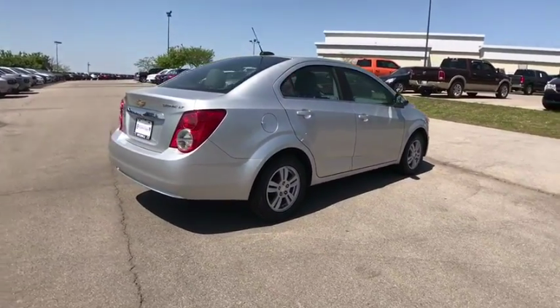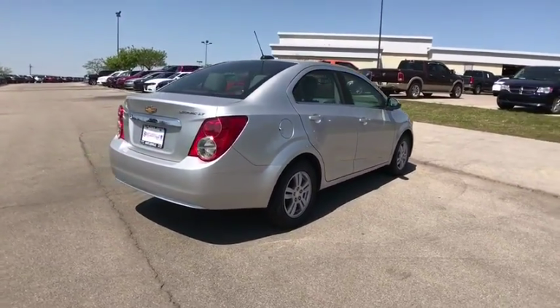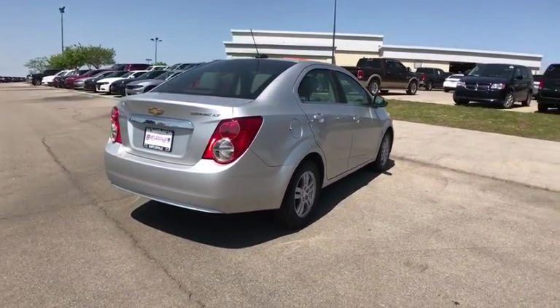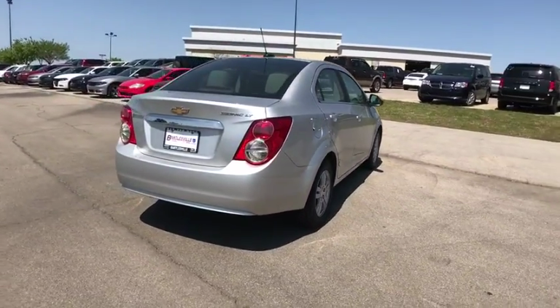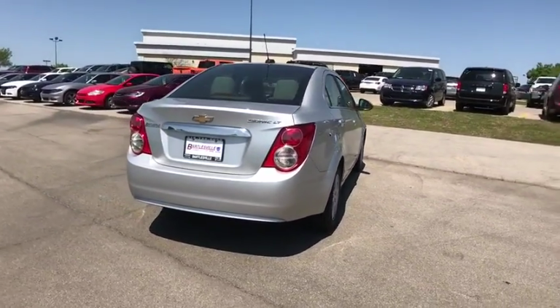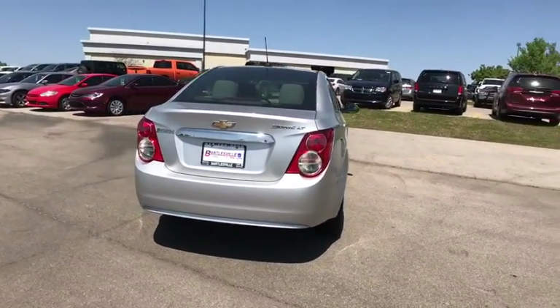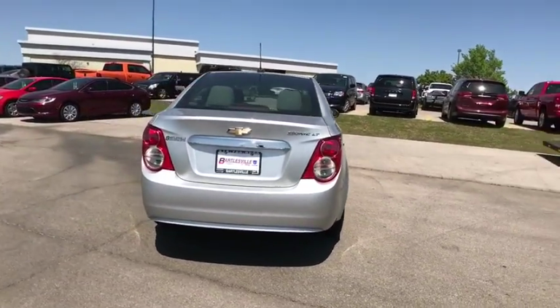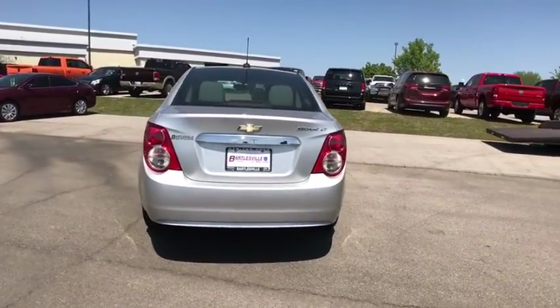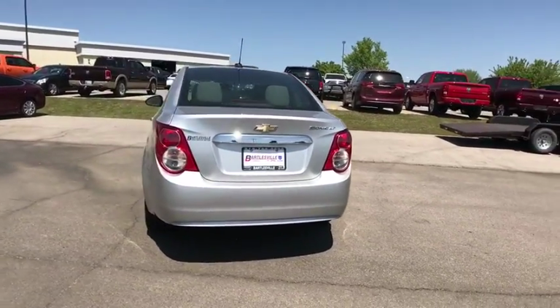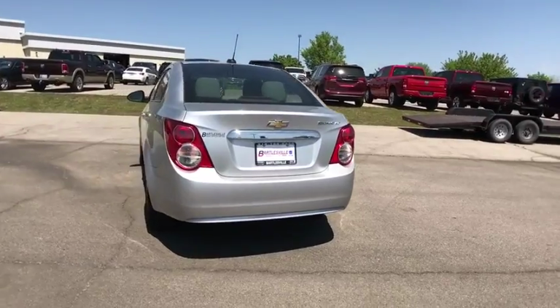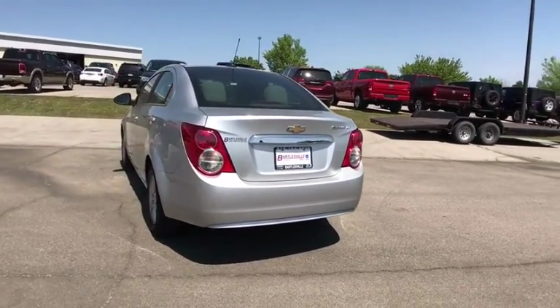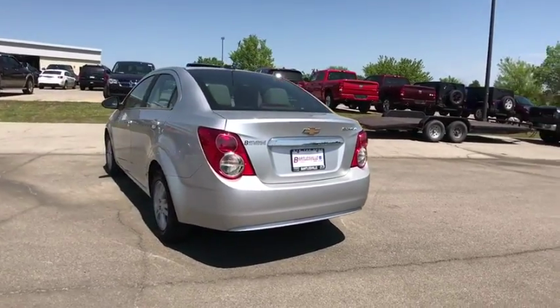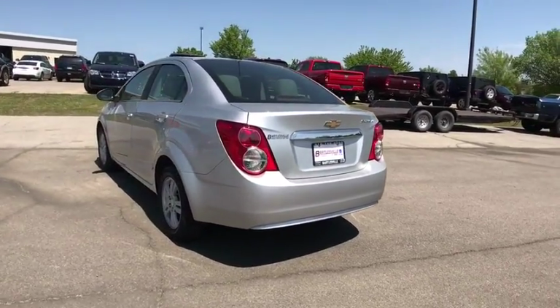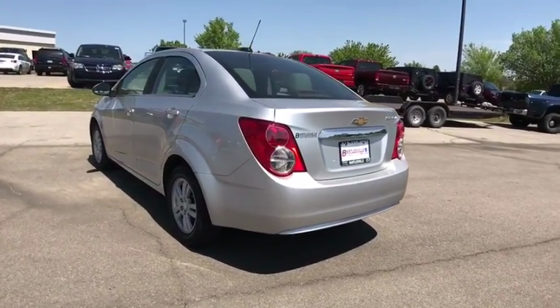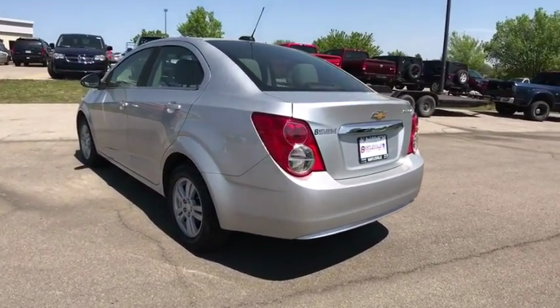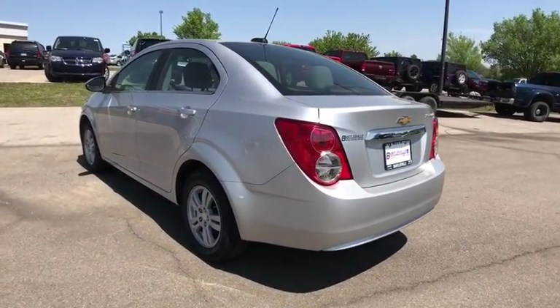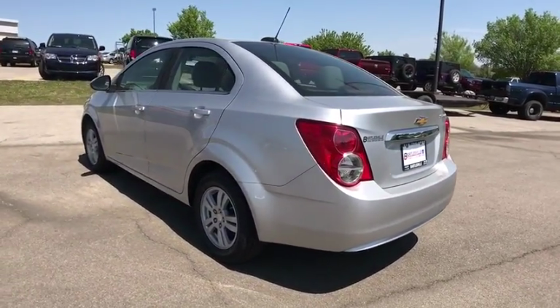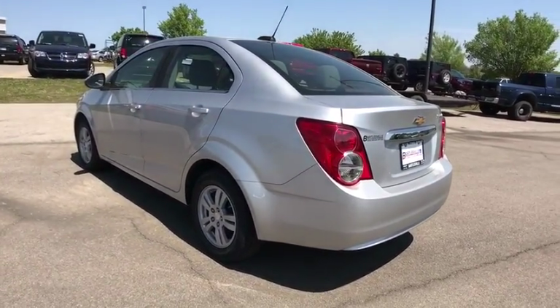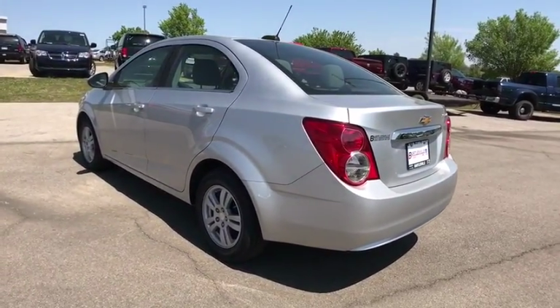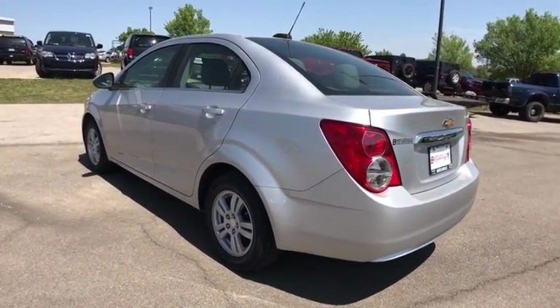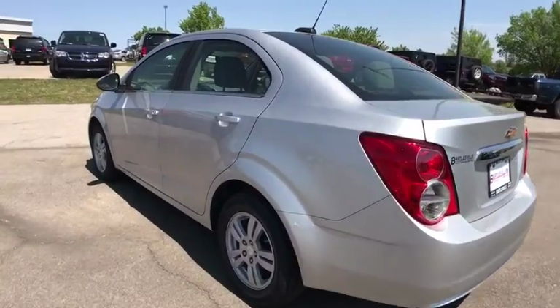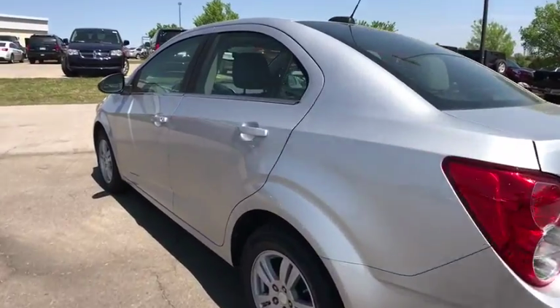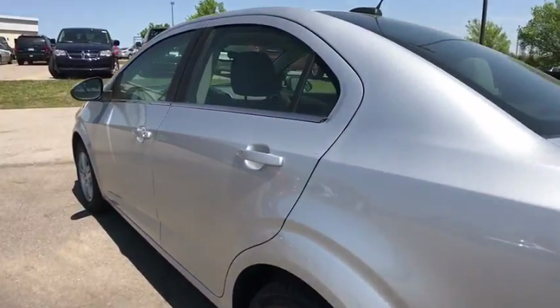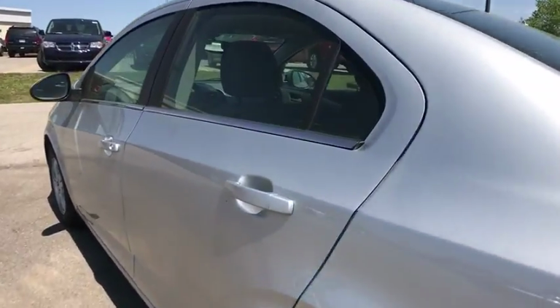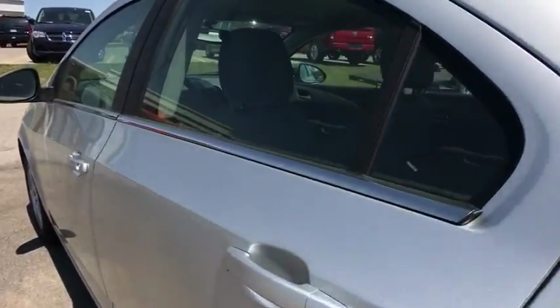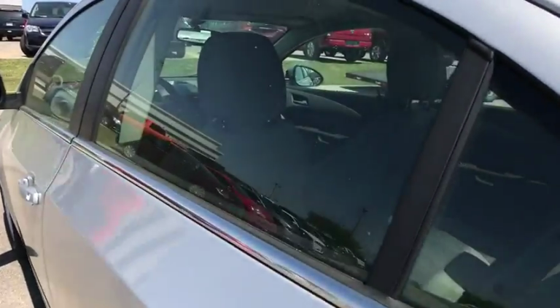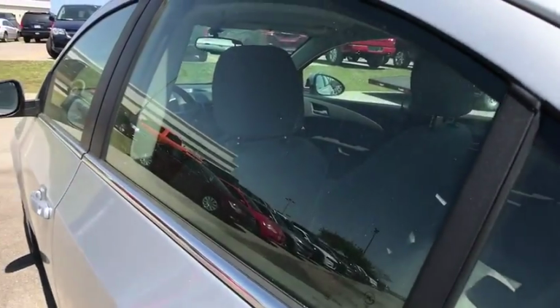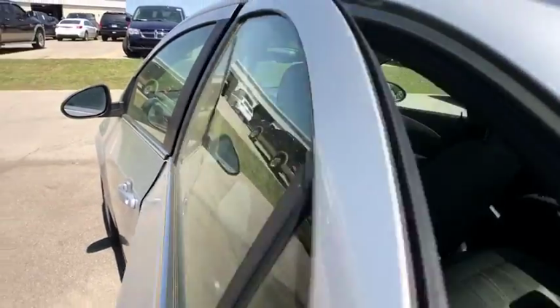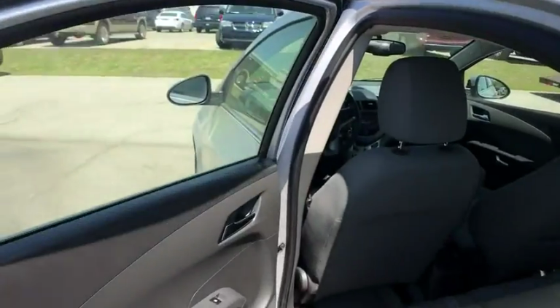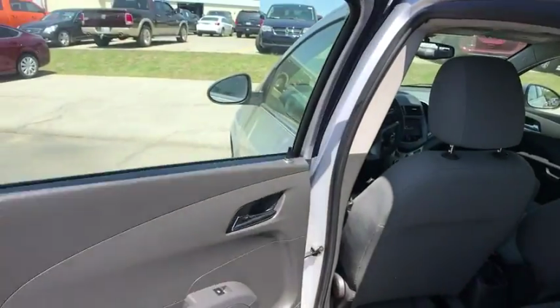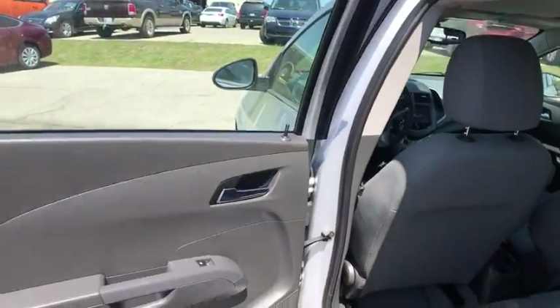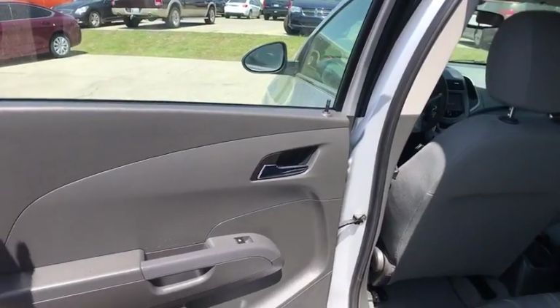Here are some of this vehicle's great options: keyless entry, remote engine start, power steering, adjustable steering wheel, aluminum wheels, ABS four-wheel, cruise control, front floor mats, auto off headlights, rear defrost, front wheel drive.